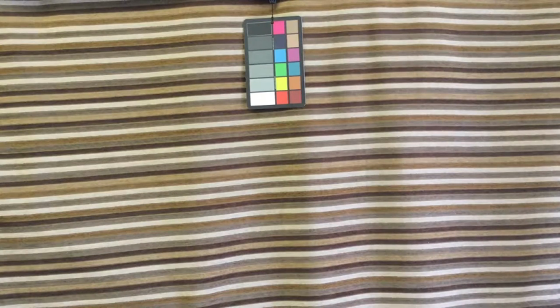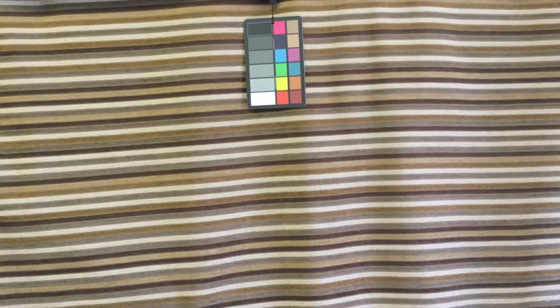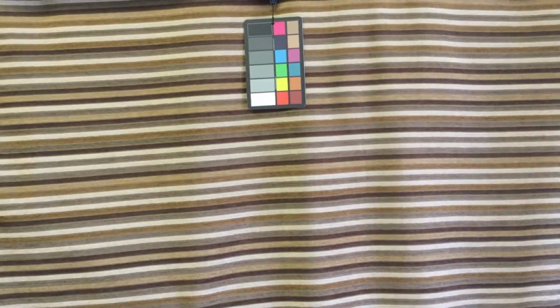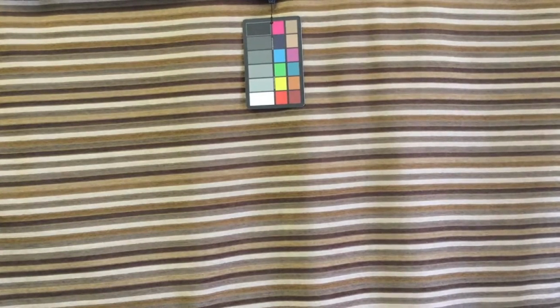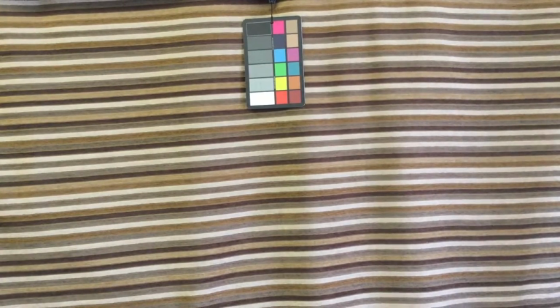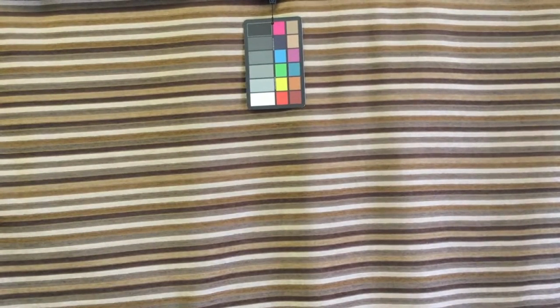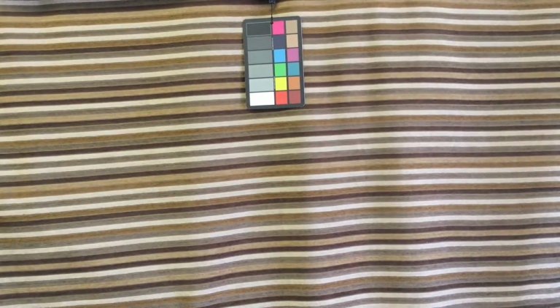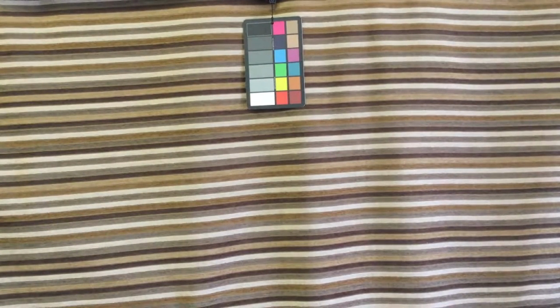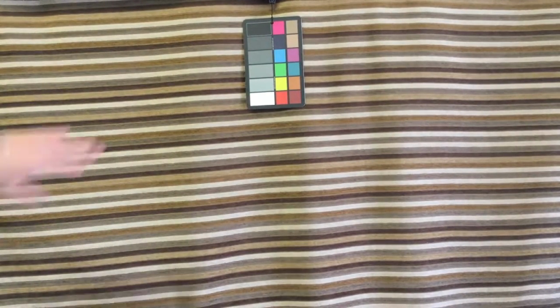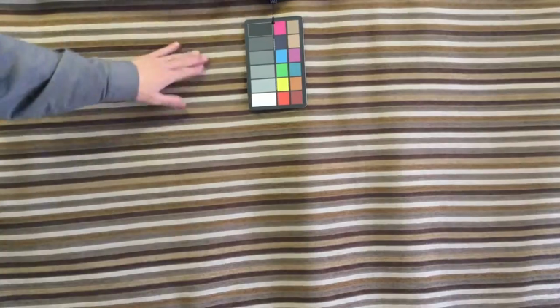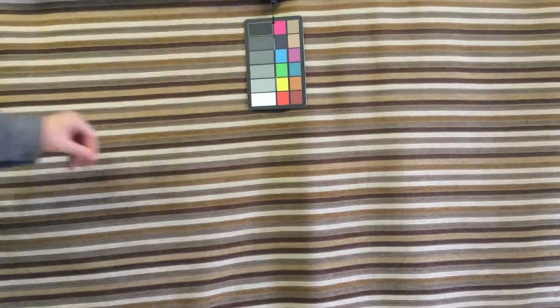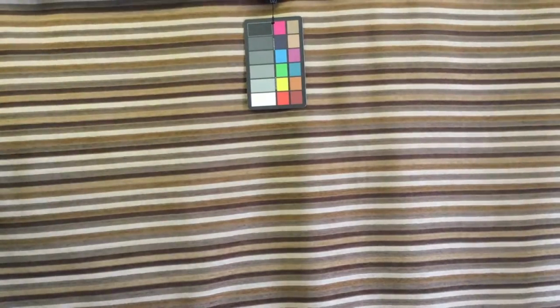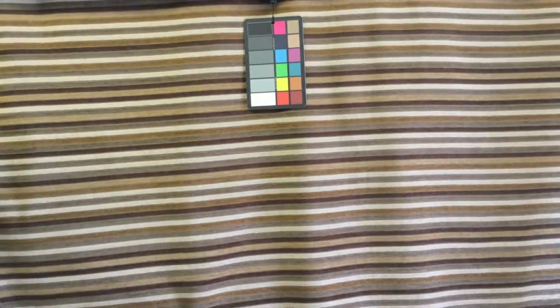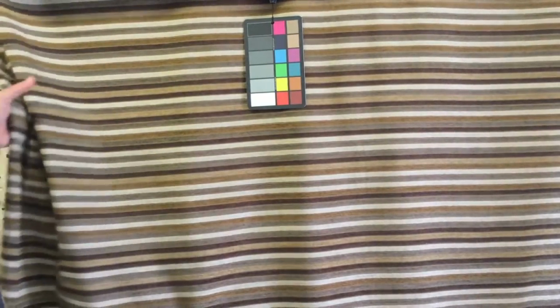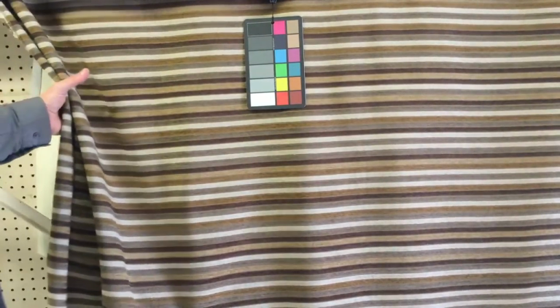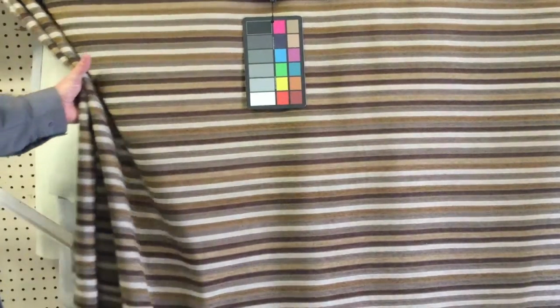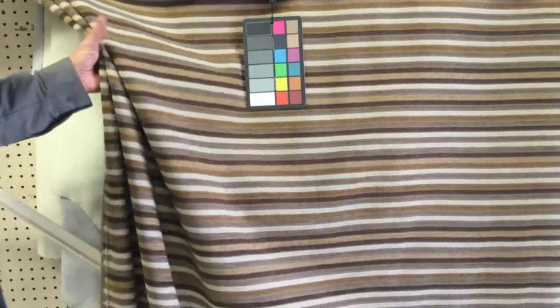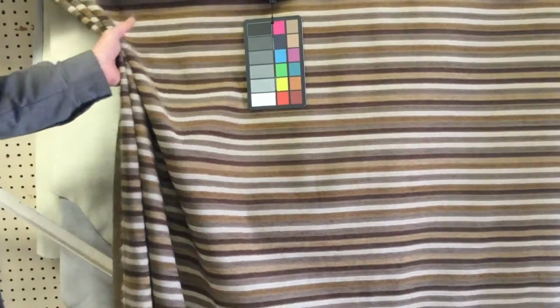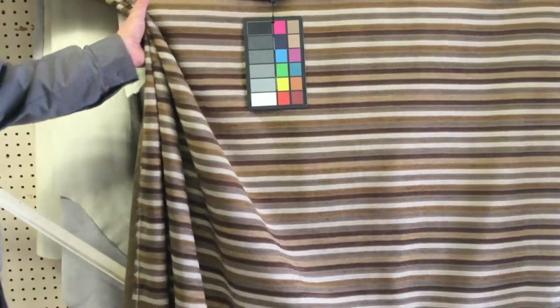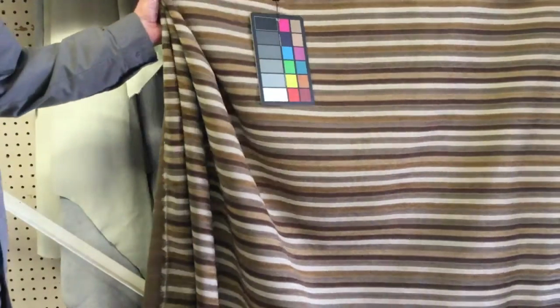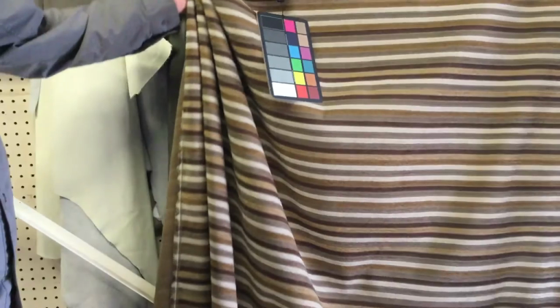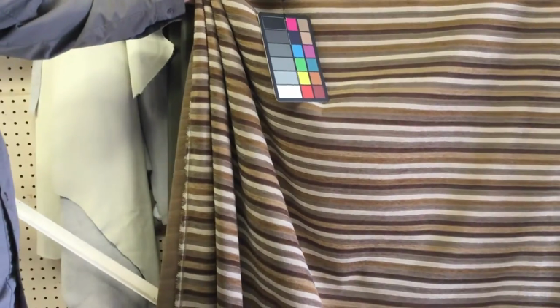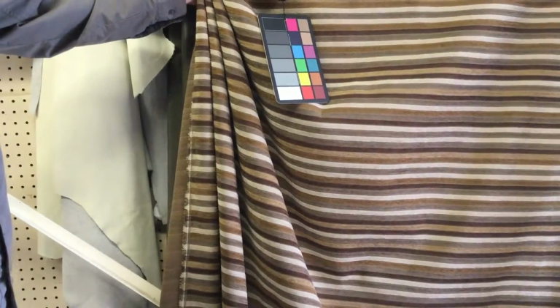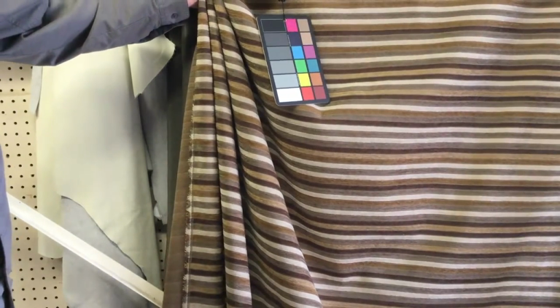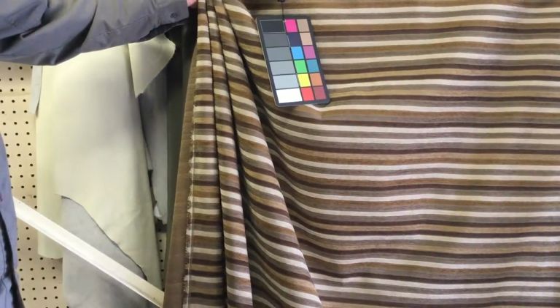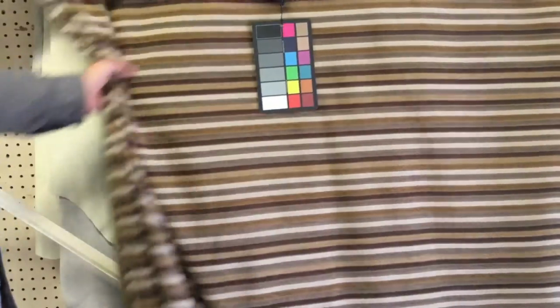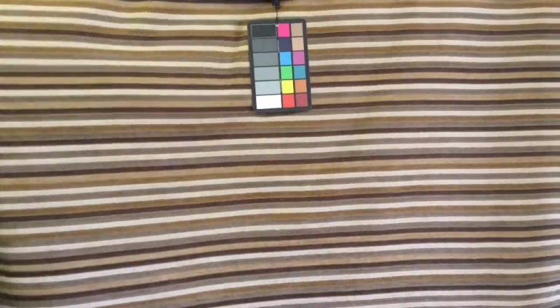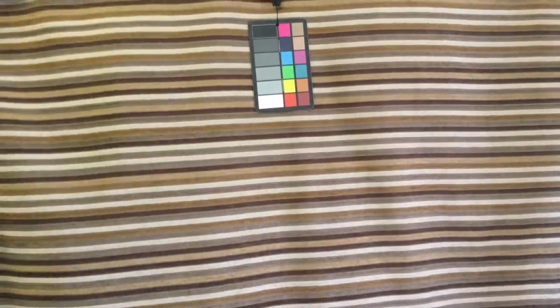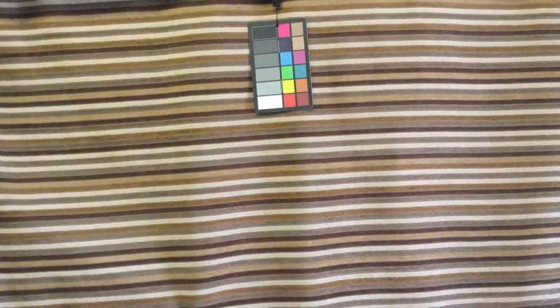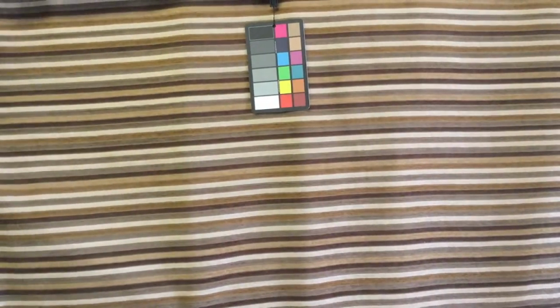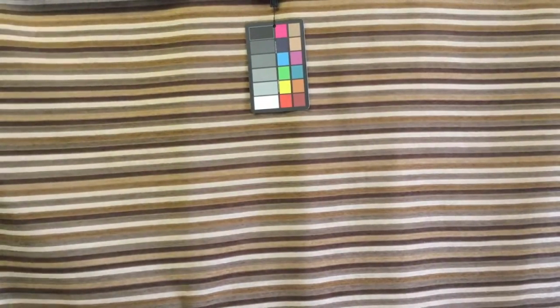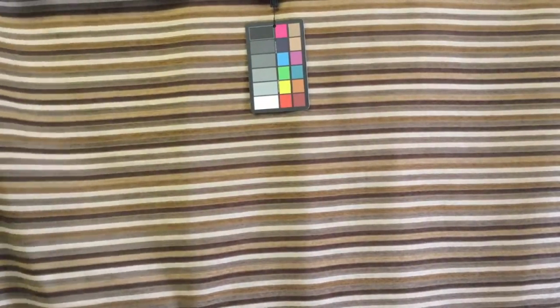This striped upholstery fabric has a chenille finish — a very soft chenille finish — with a nice light handle to it. As I grab it, you can see it does gather quite nicely. It is an upholstery weight, extra heavy-duty upholstery.